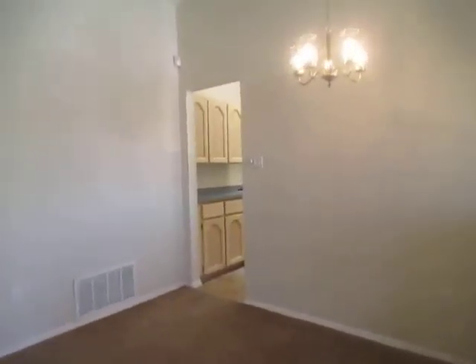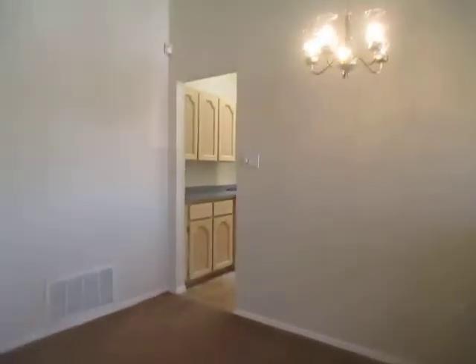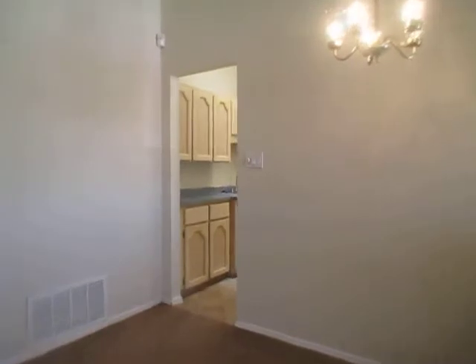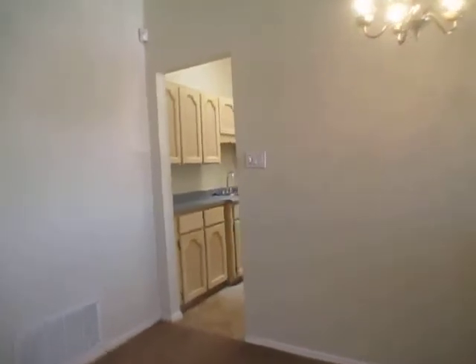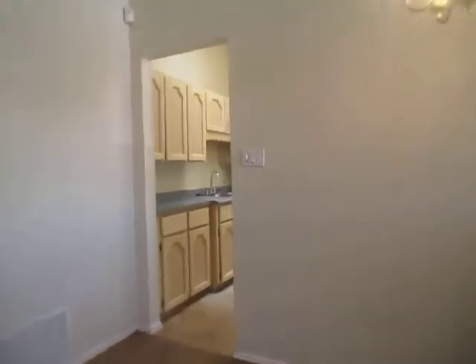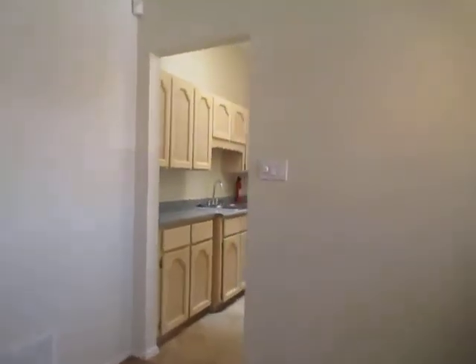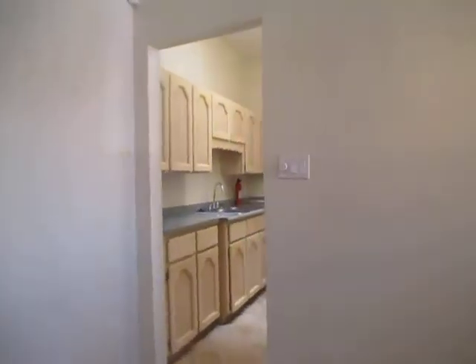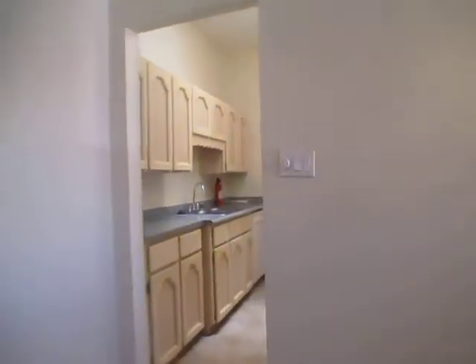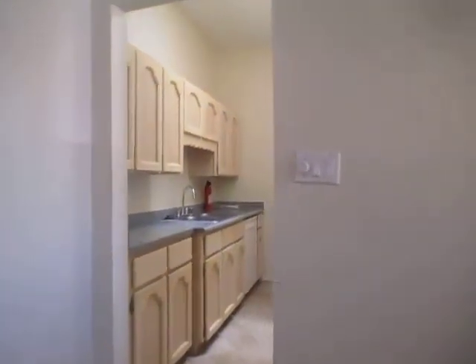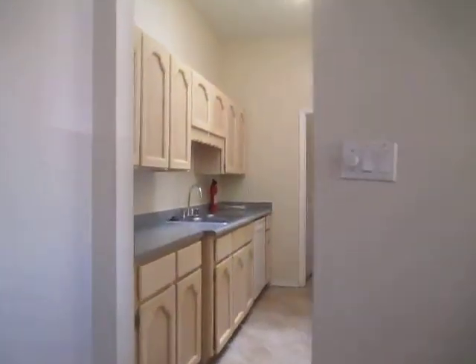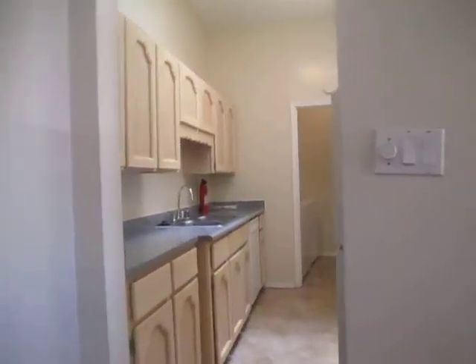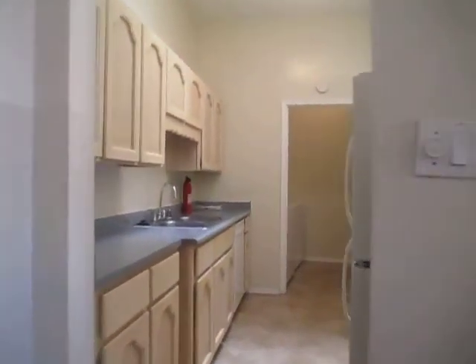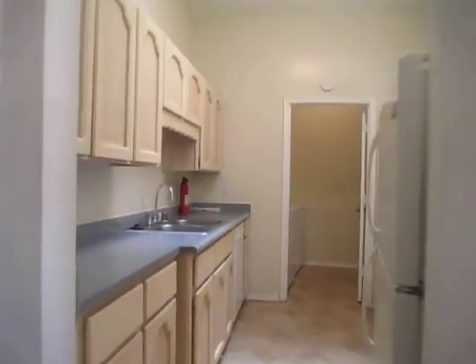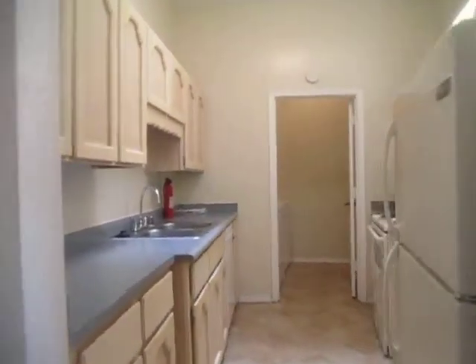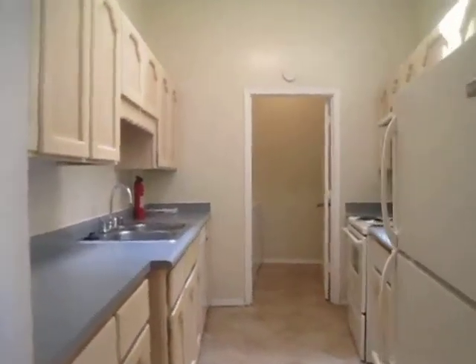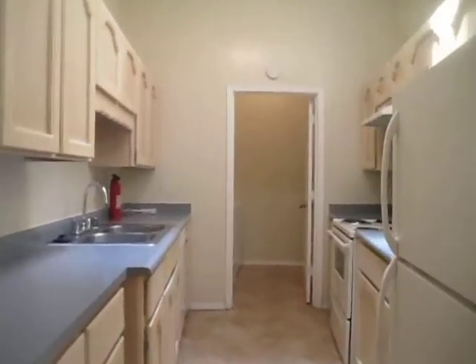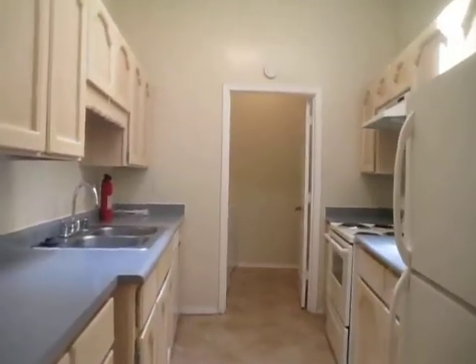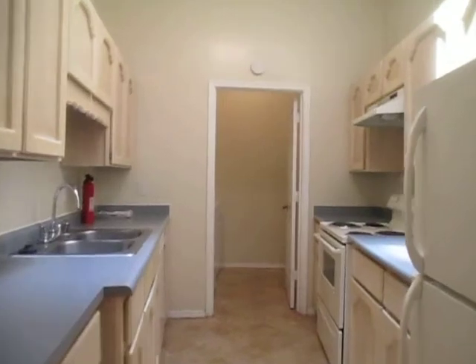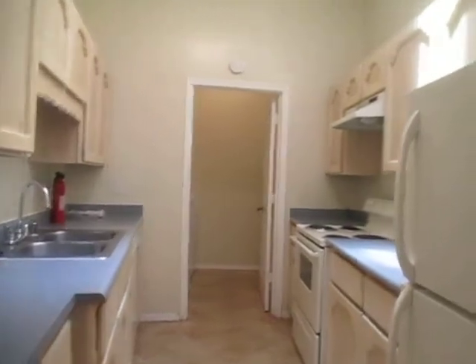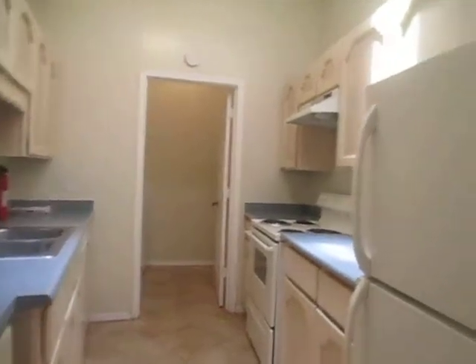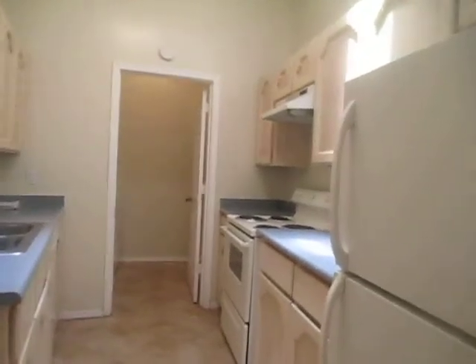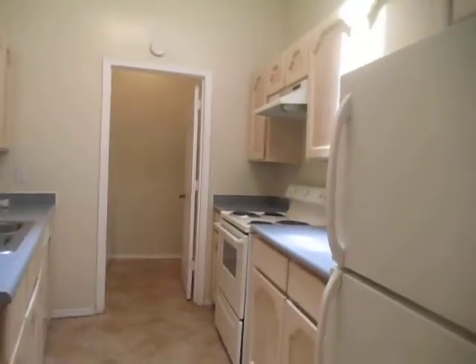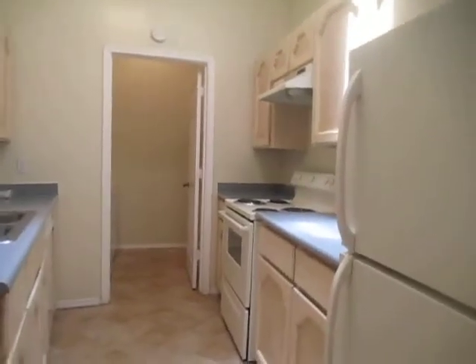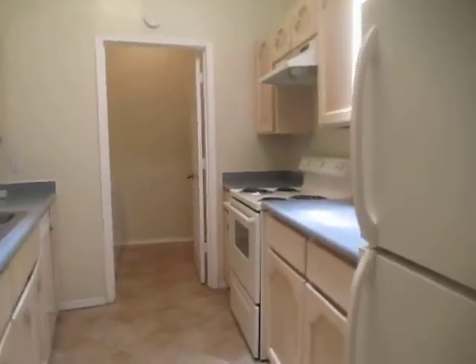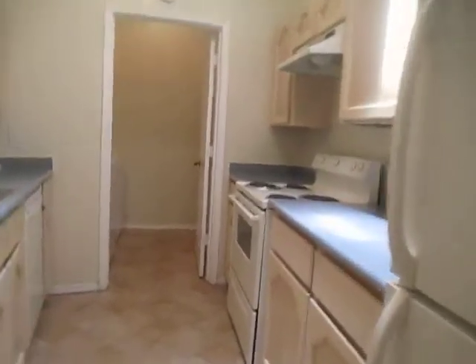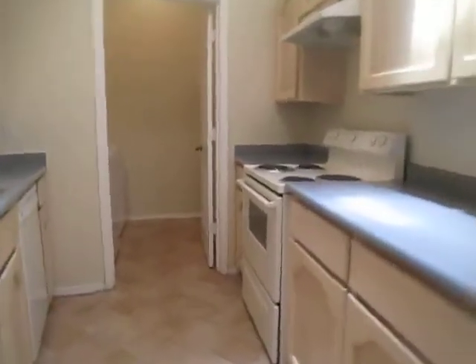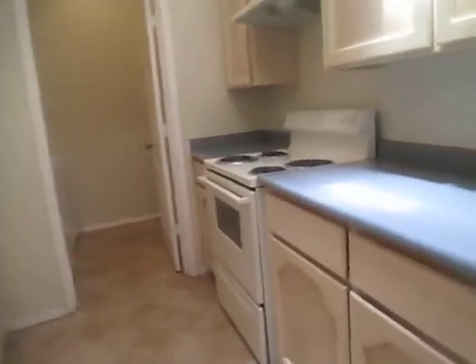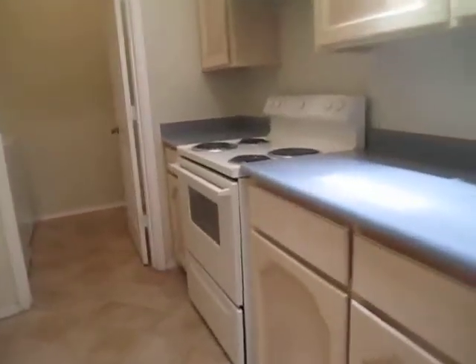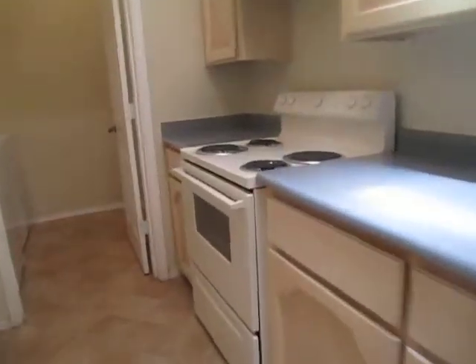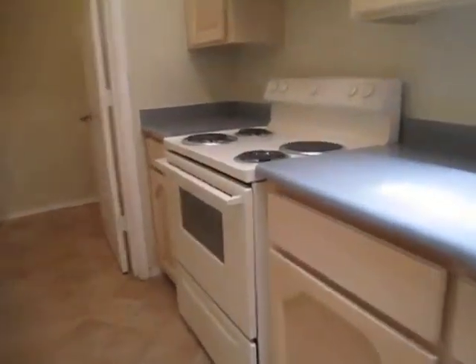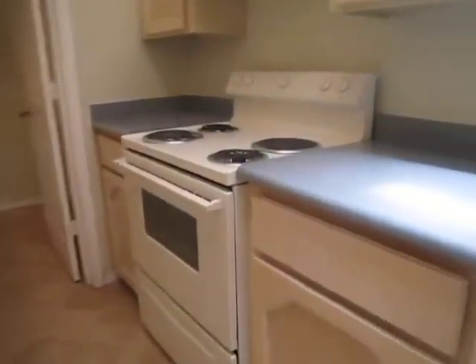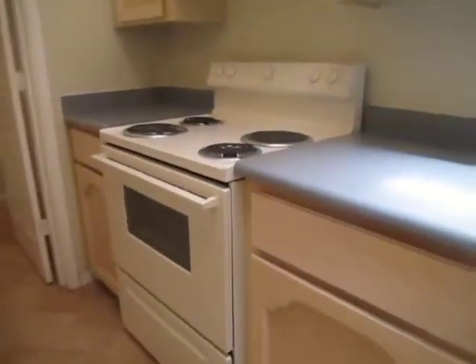And then we're going to go into the kitchen. This kitchen does come with all major appliances and that is an electric stove that it comes with.